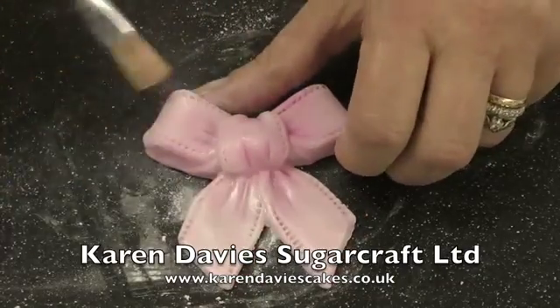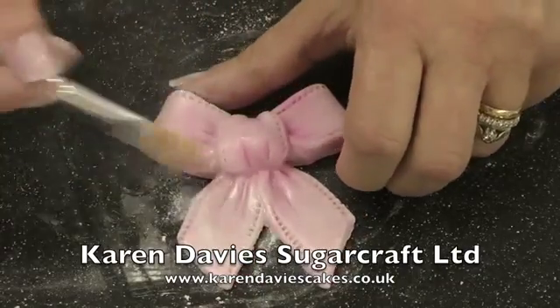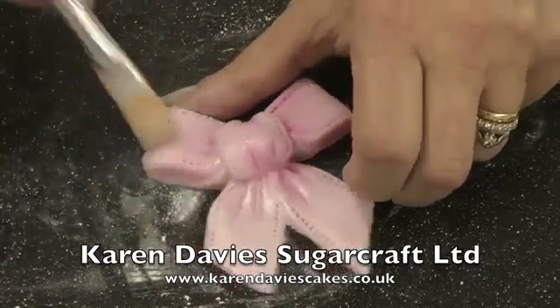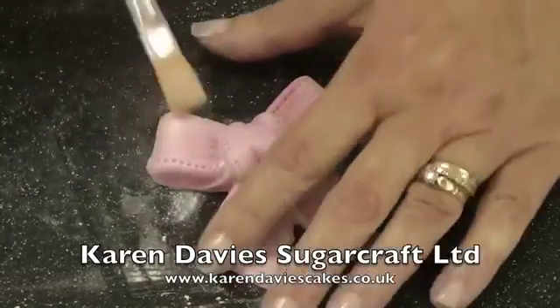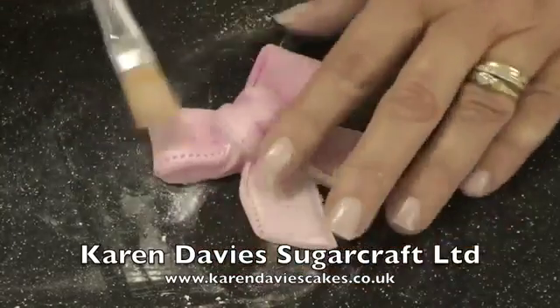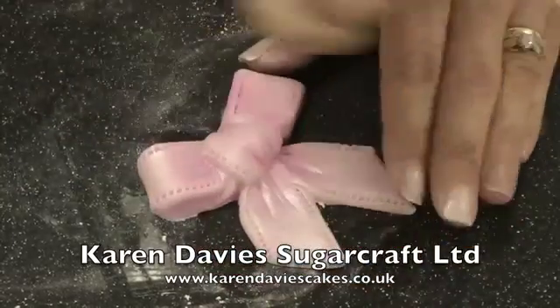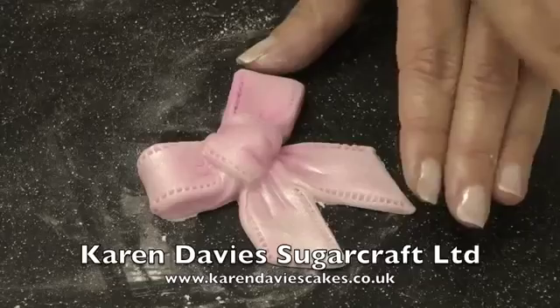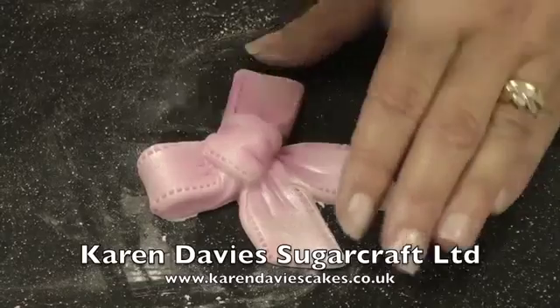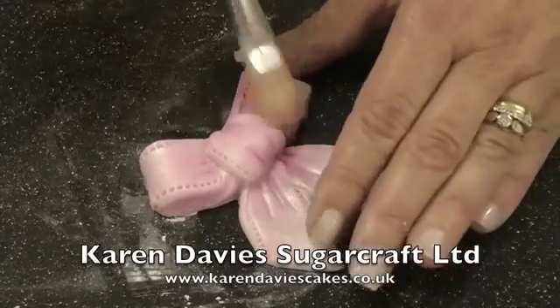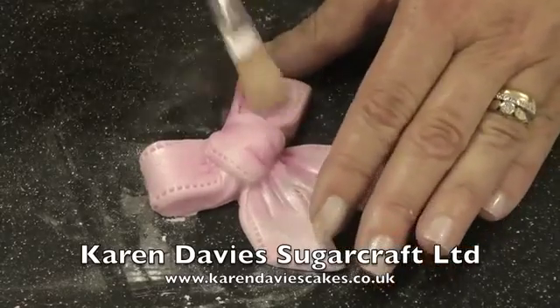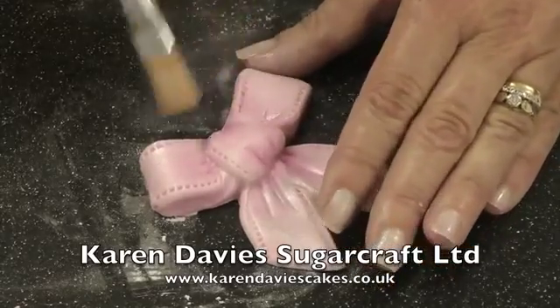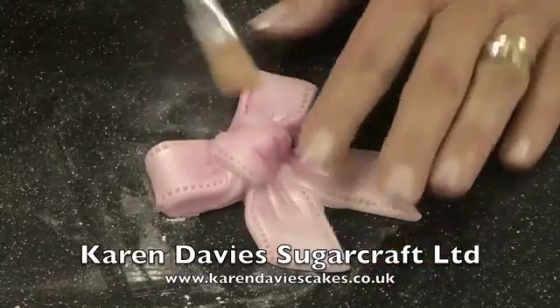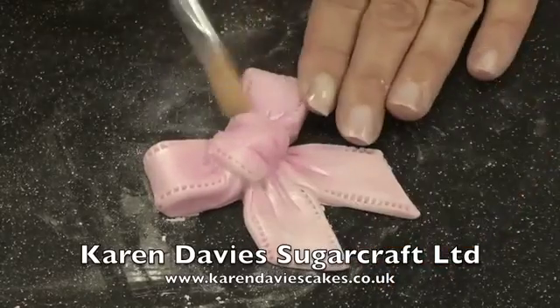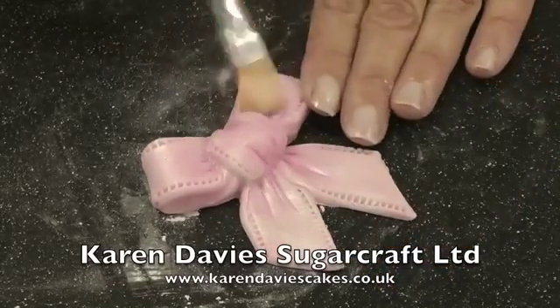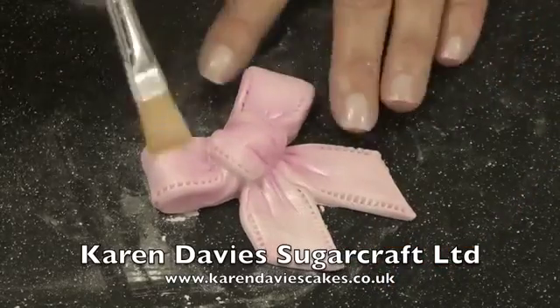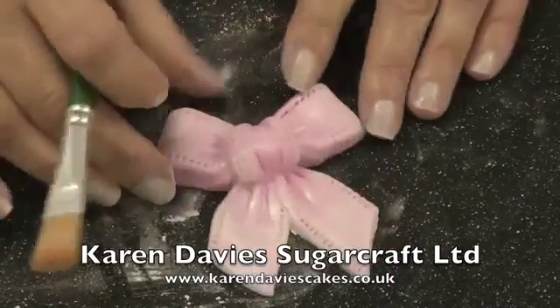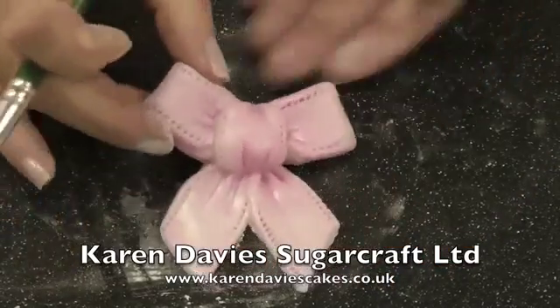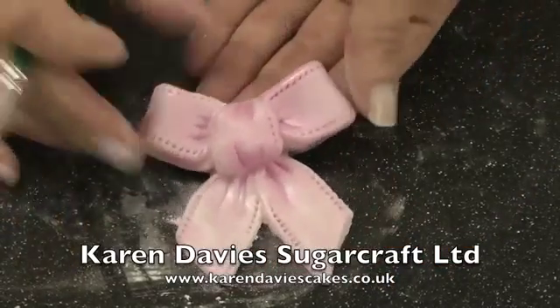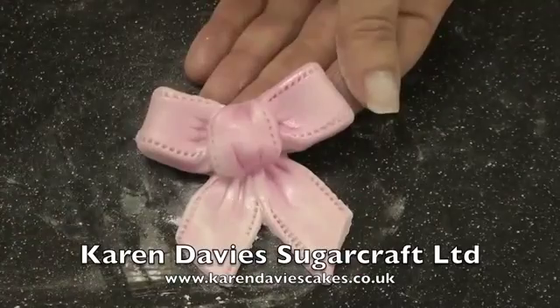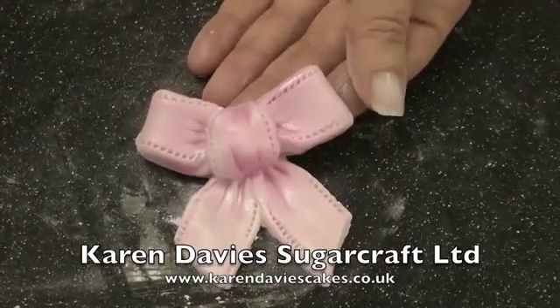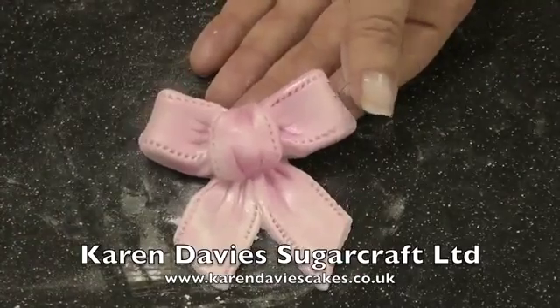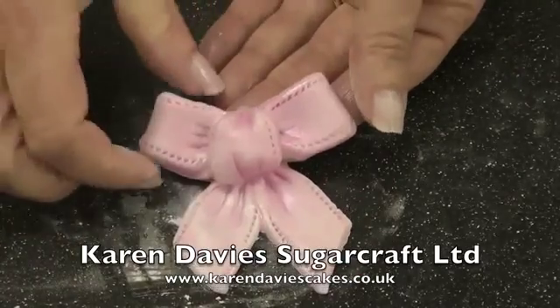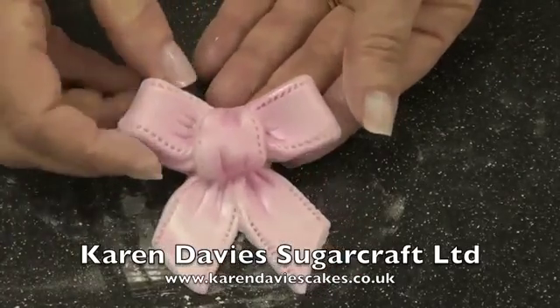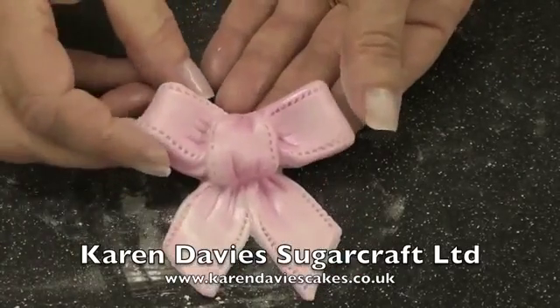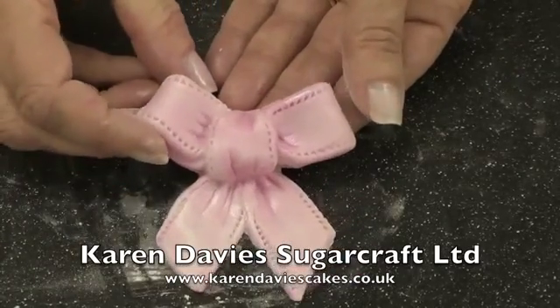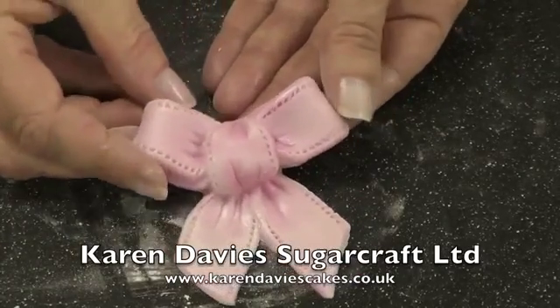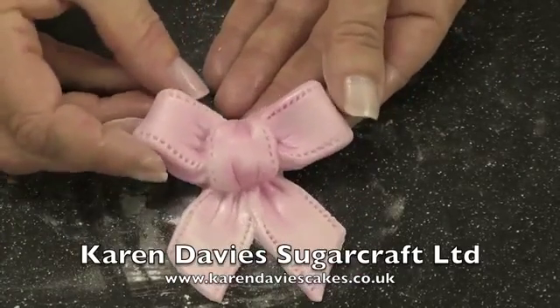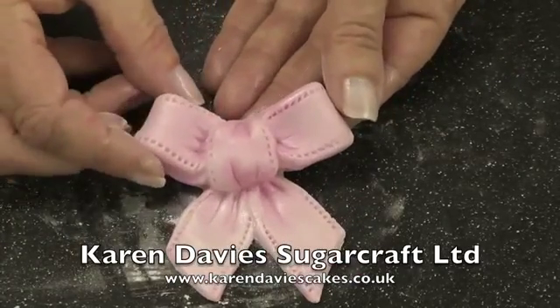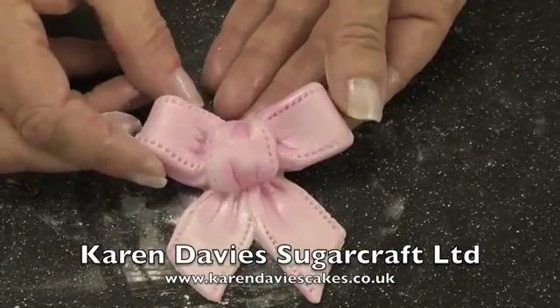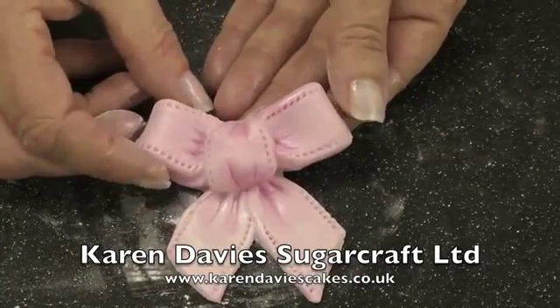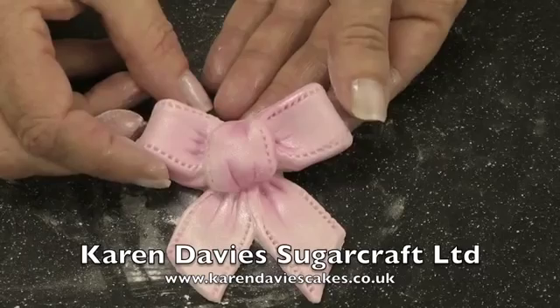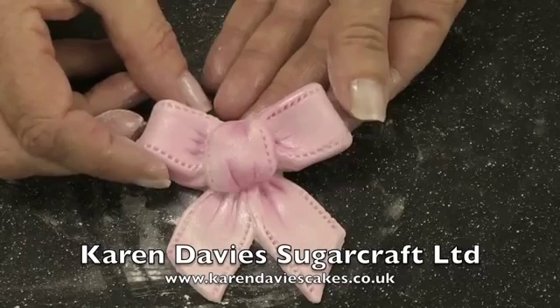Use a nice large dusting brush to do this. So that's the bow coloured and dusted as it comes out of the mould.